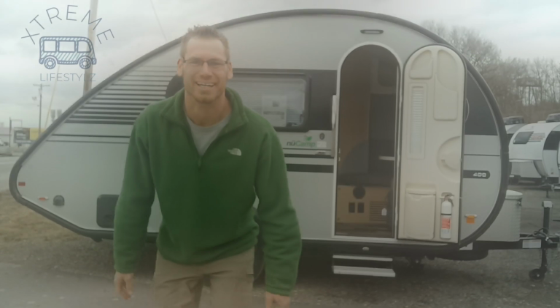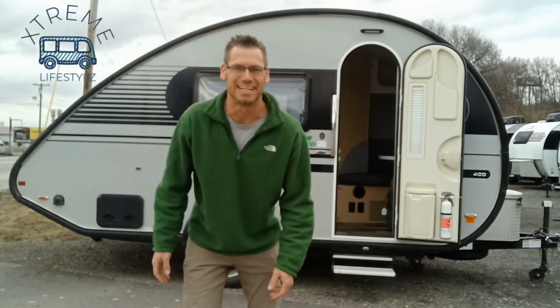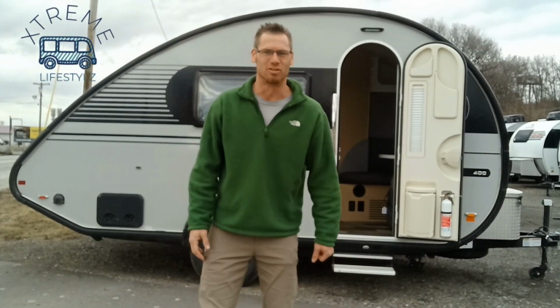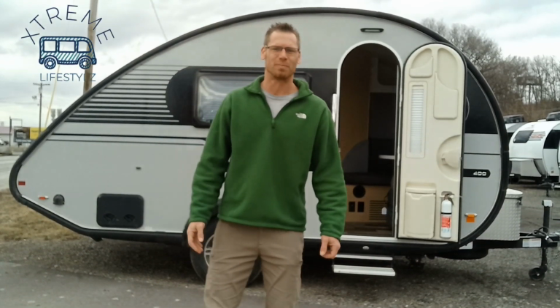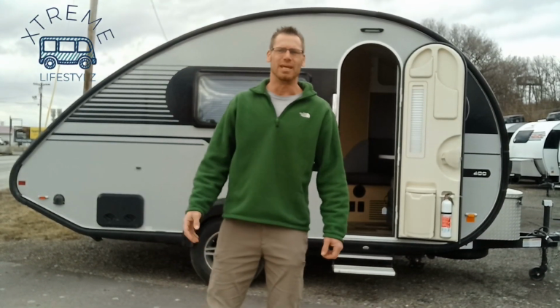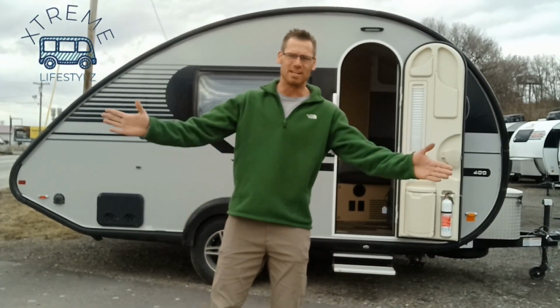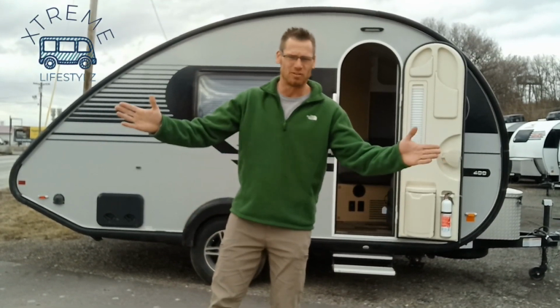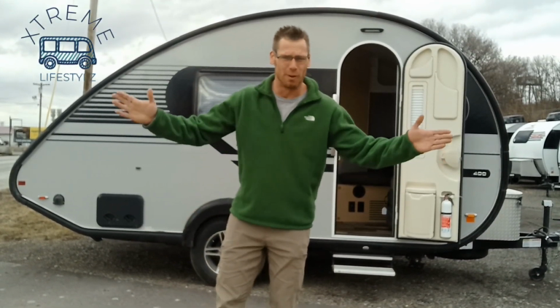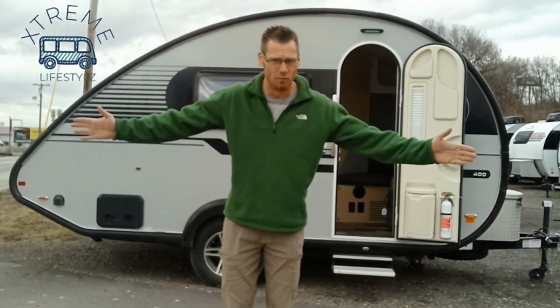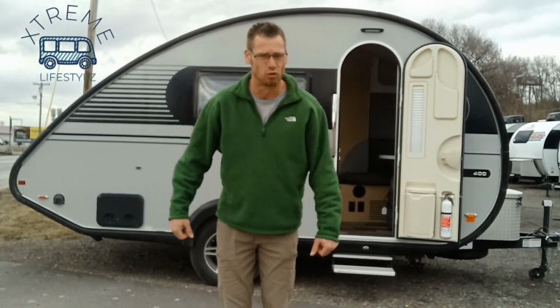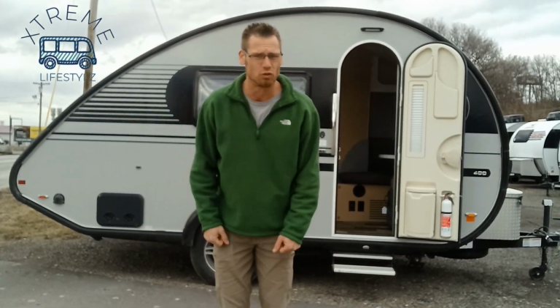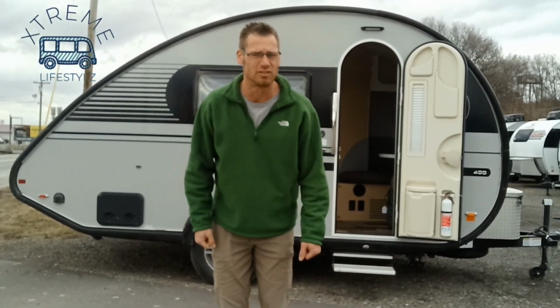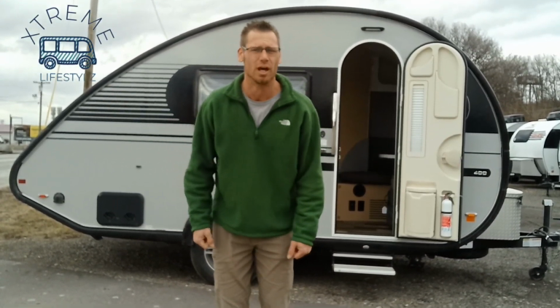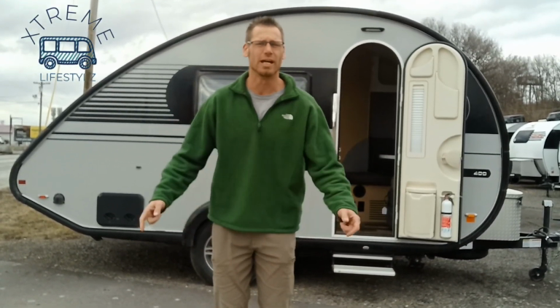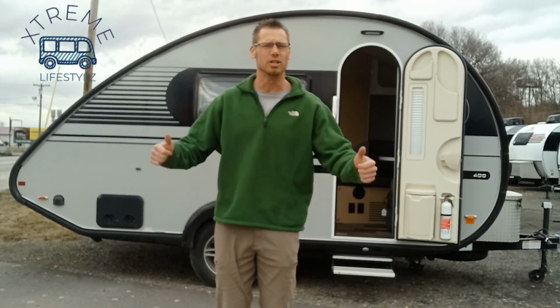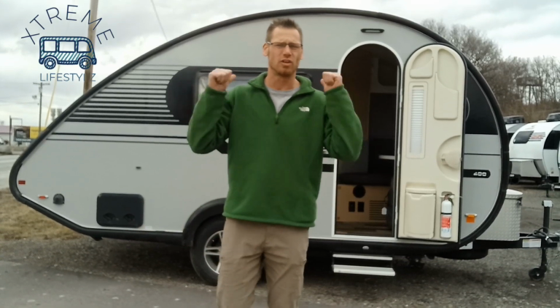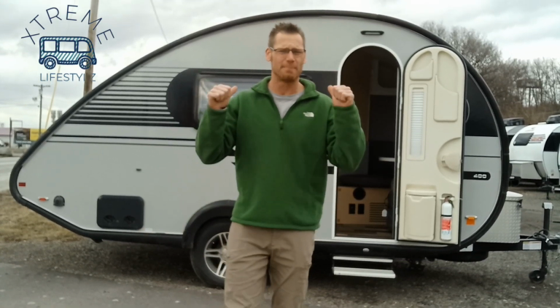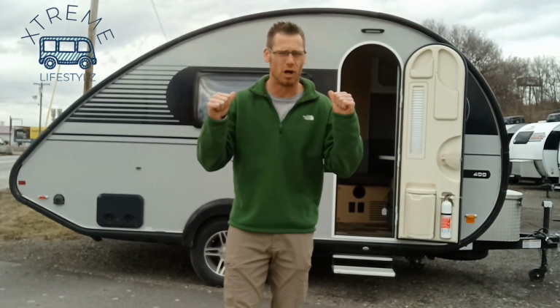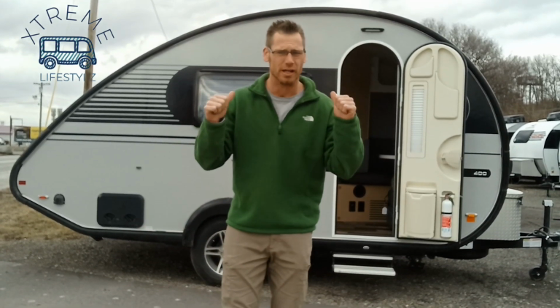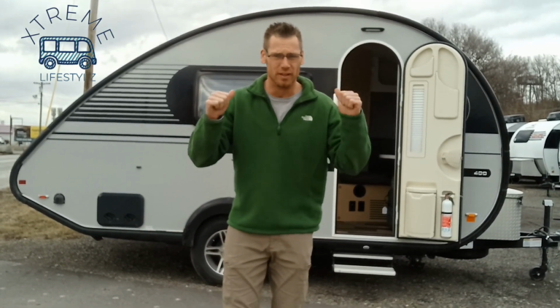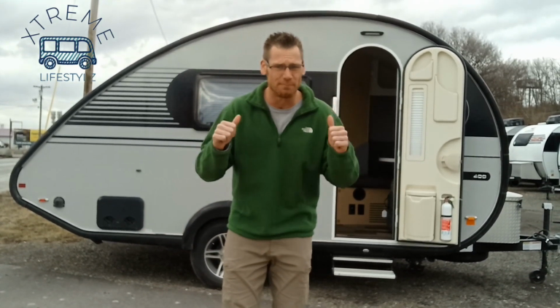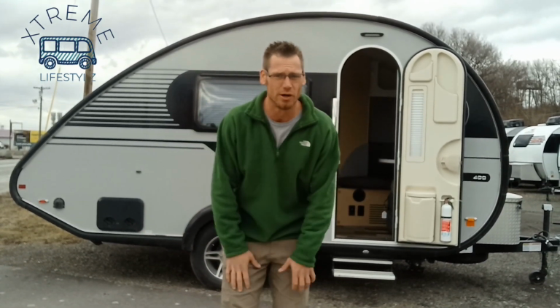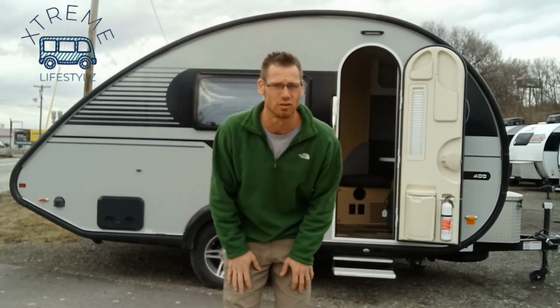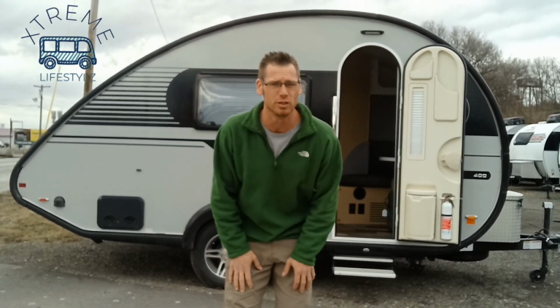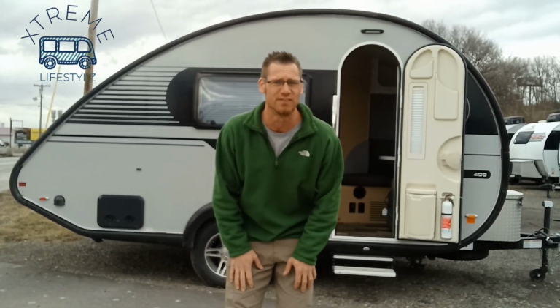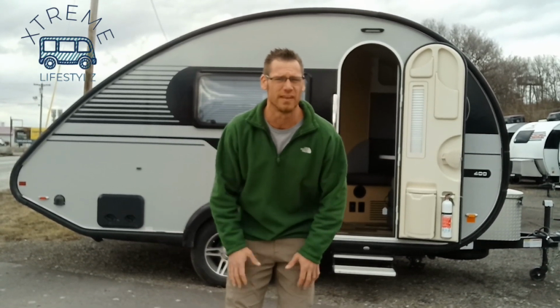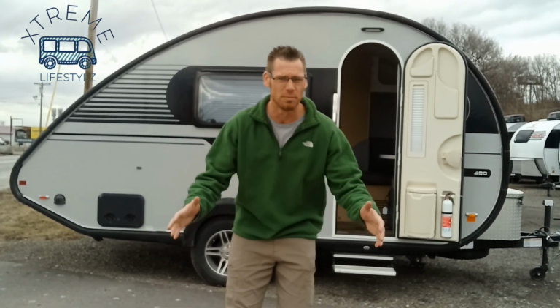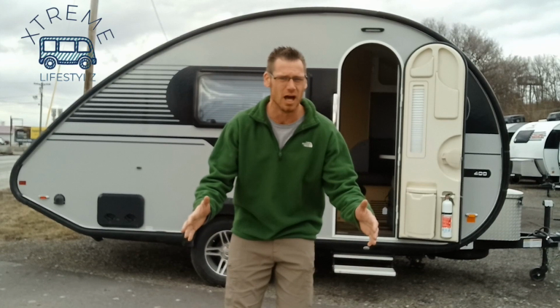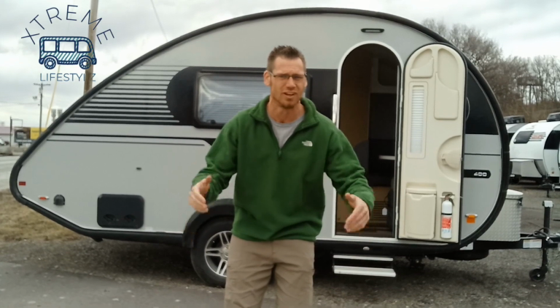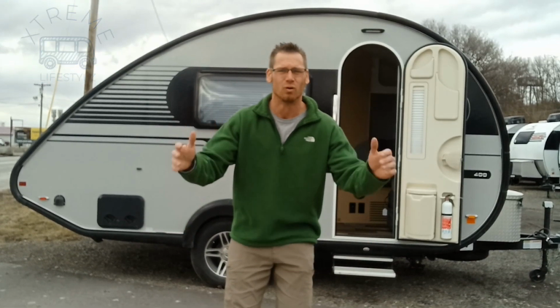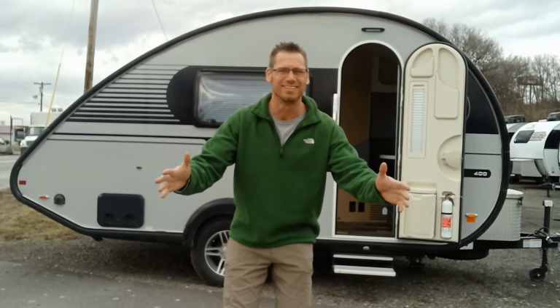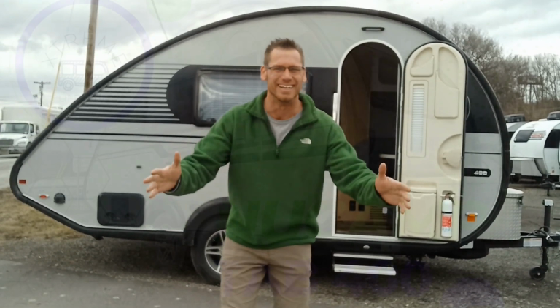Hey campers, in today's episode I want to go over this 2022 Lightly Used Tab 400. This Tab 400 has one unique feature that everybody loves. Wait till you see it.